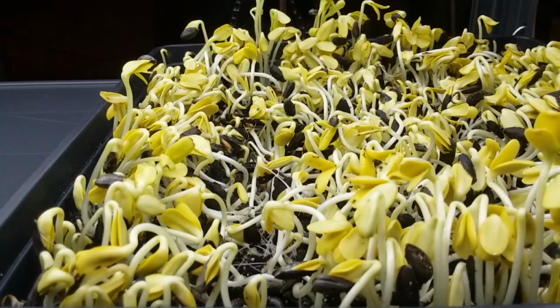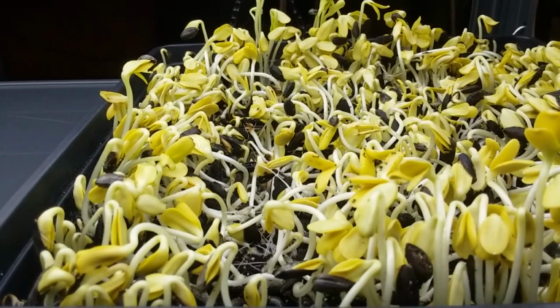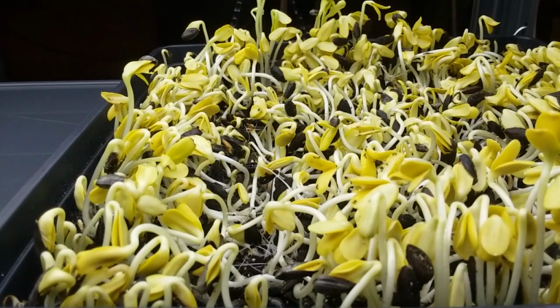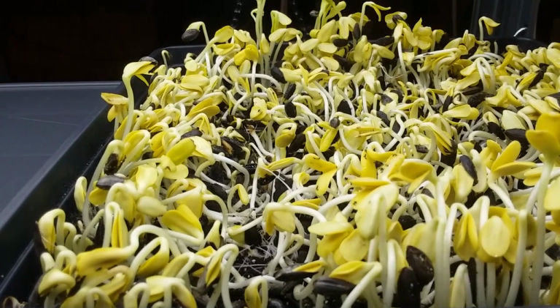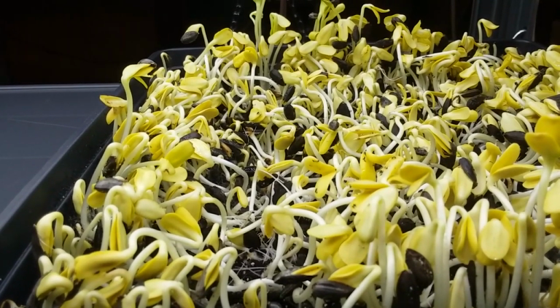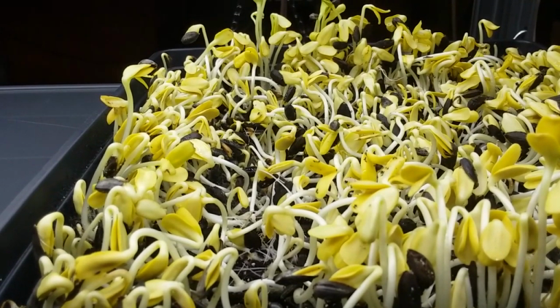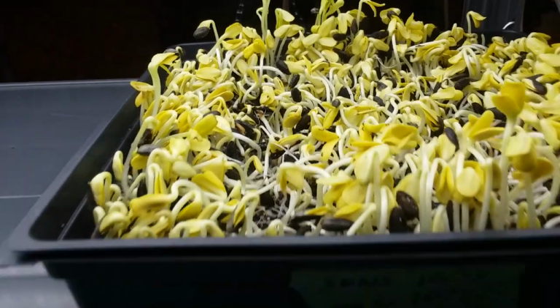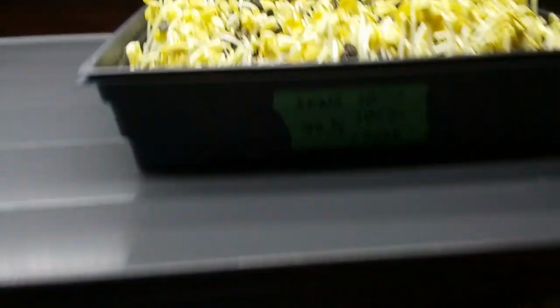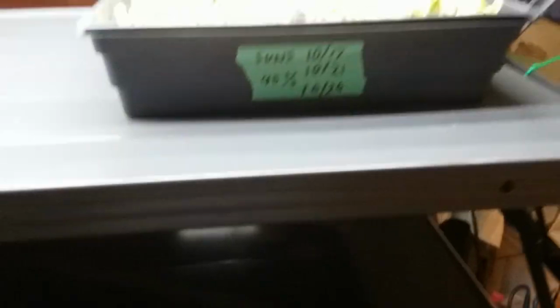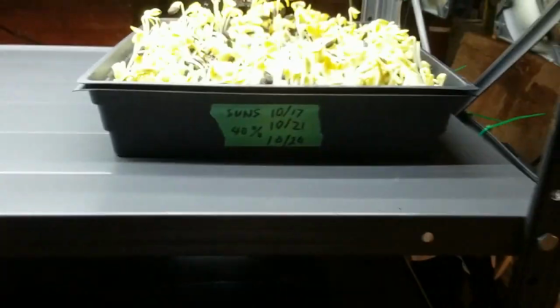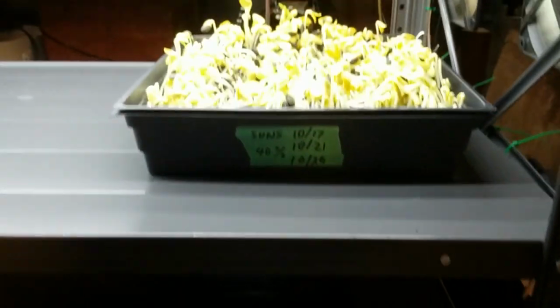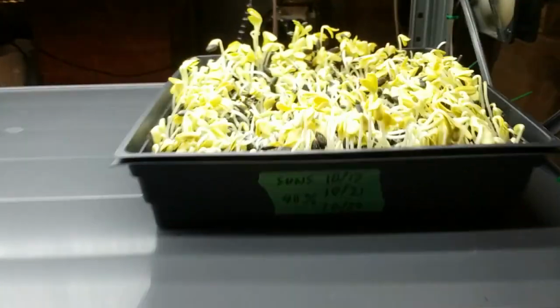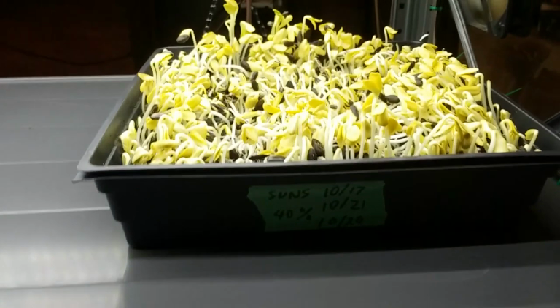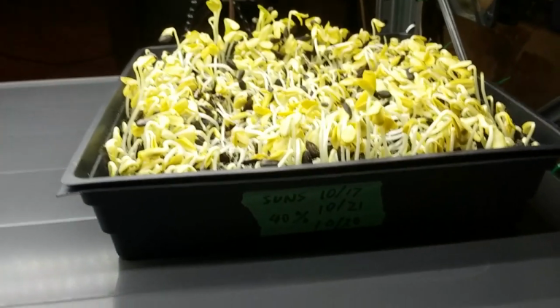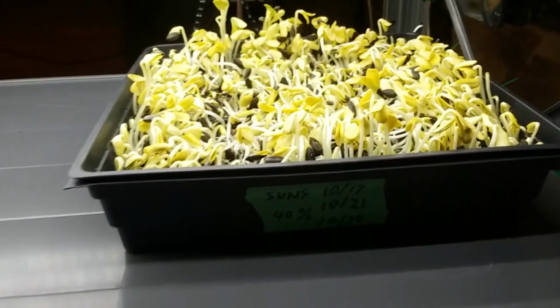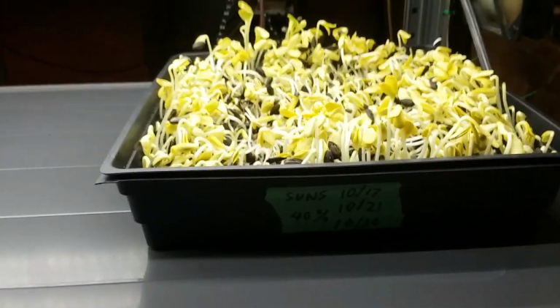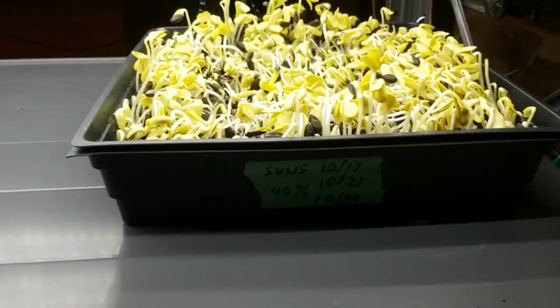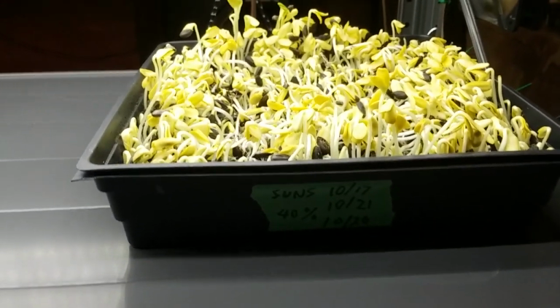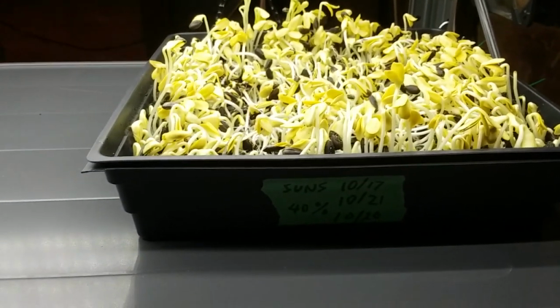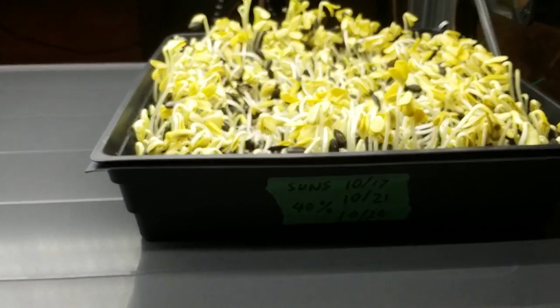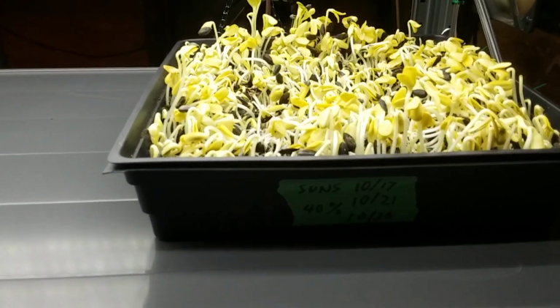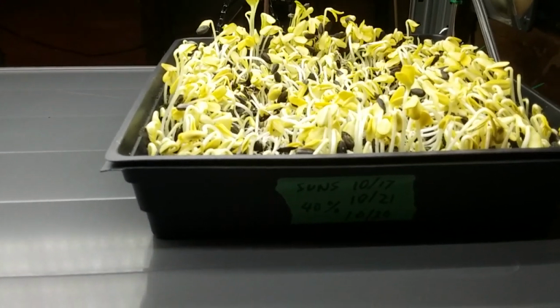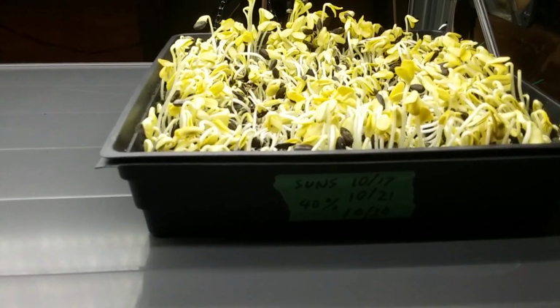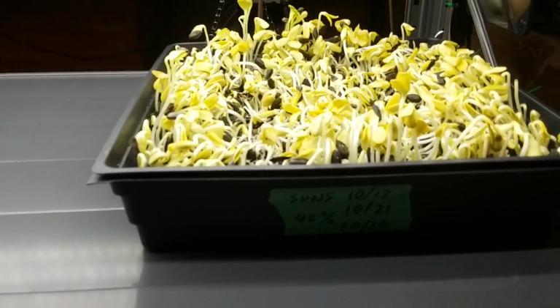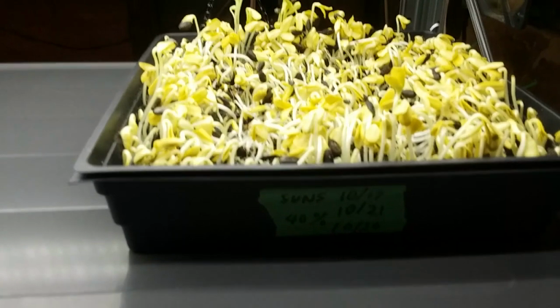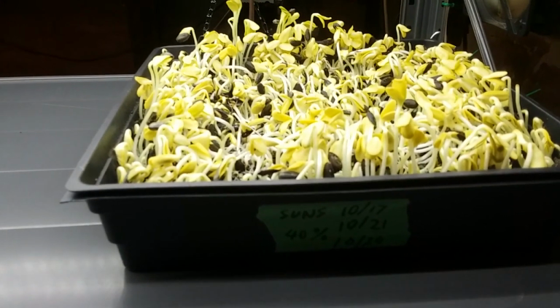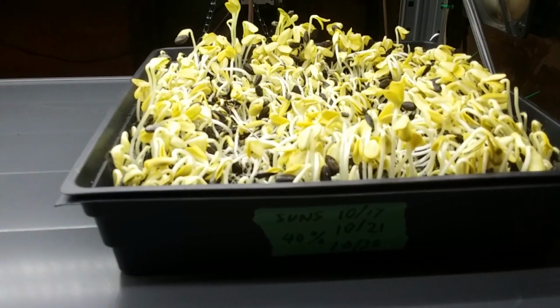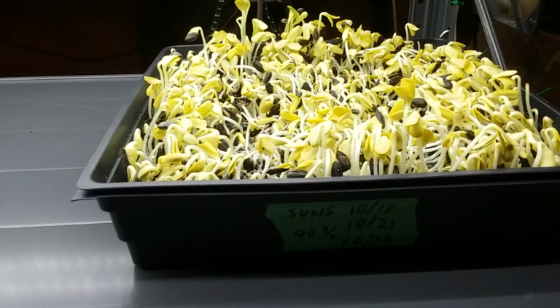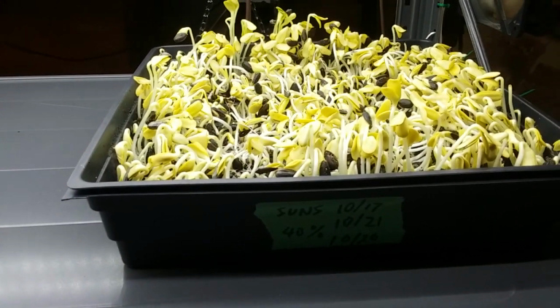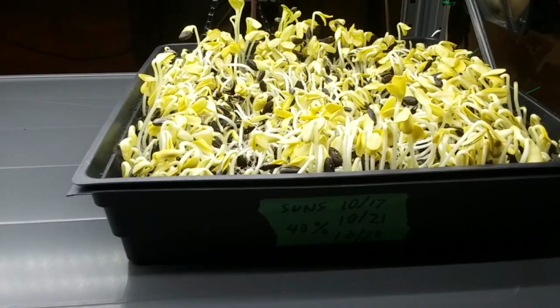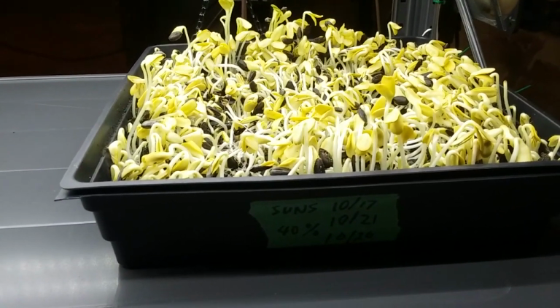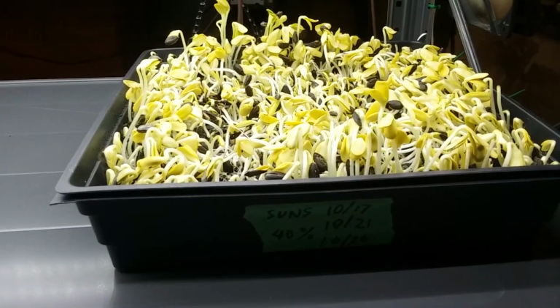I'm going to continue and seed another tray, and I'm going to try it probably at 20% duty cycle, and we'll see if that works as well.